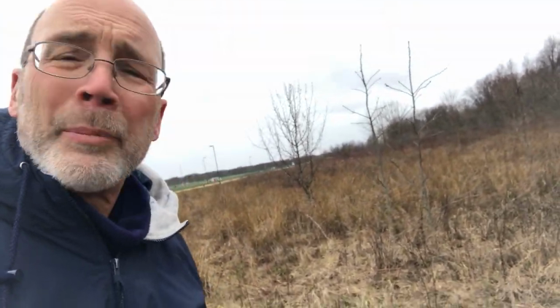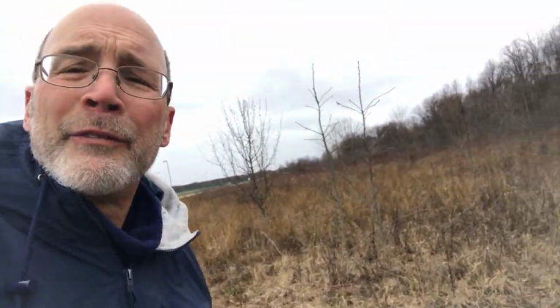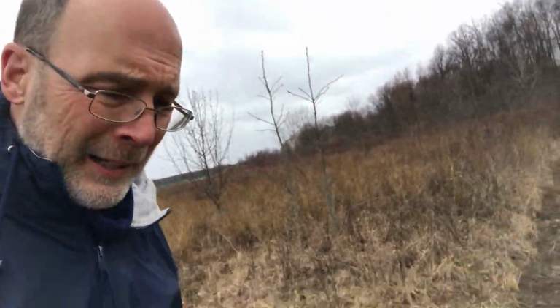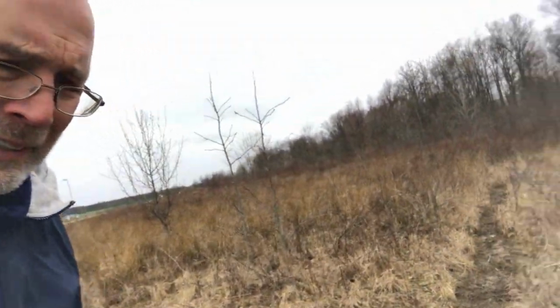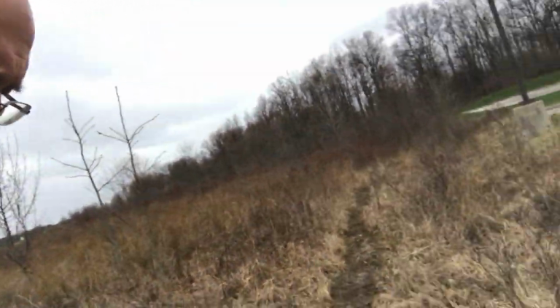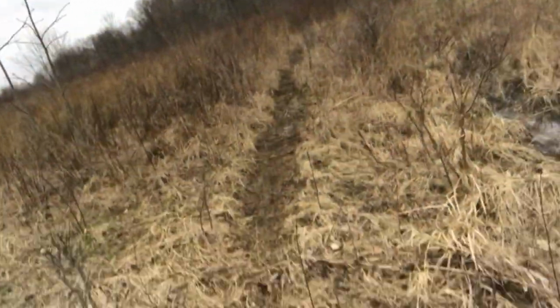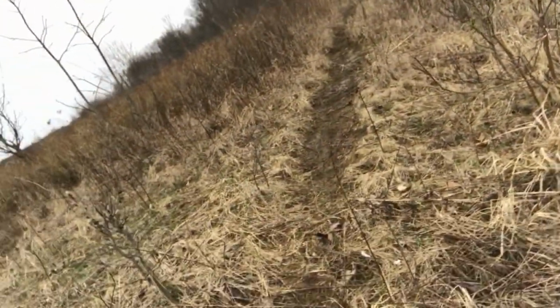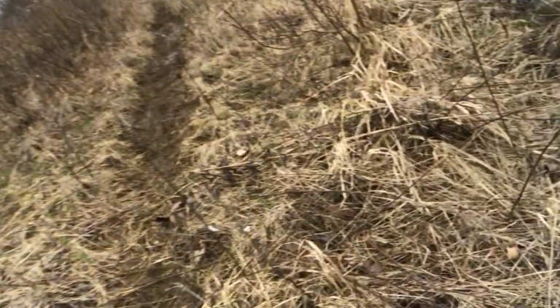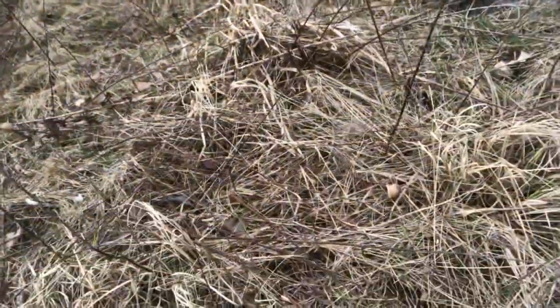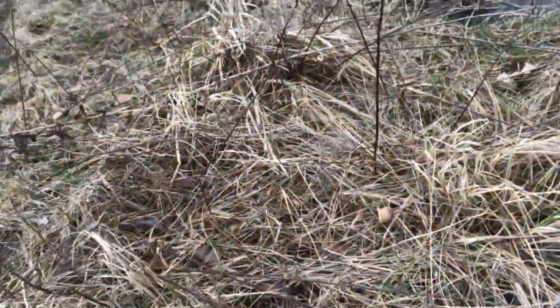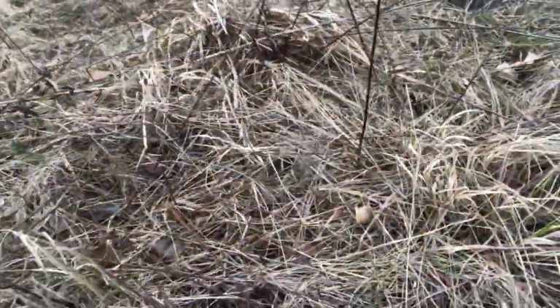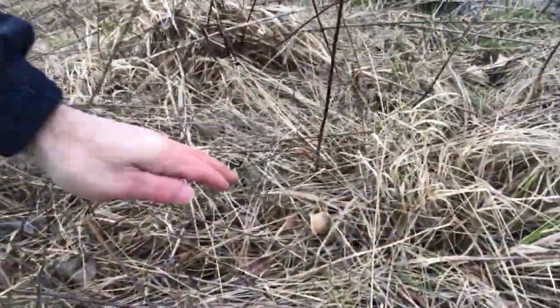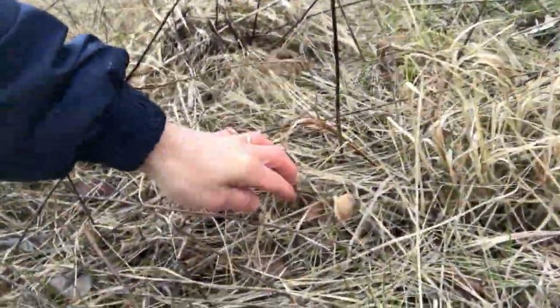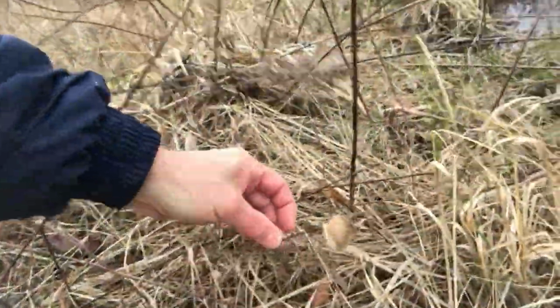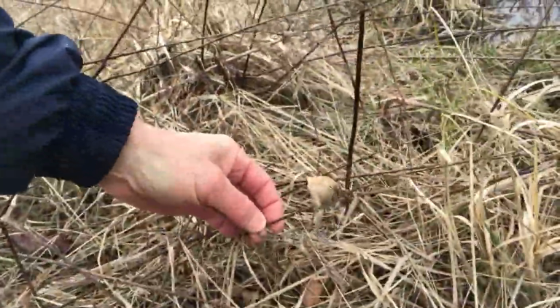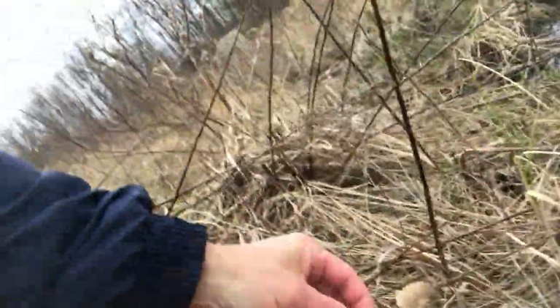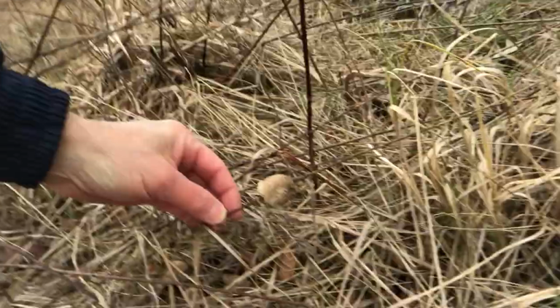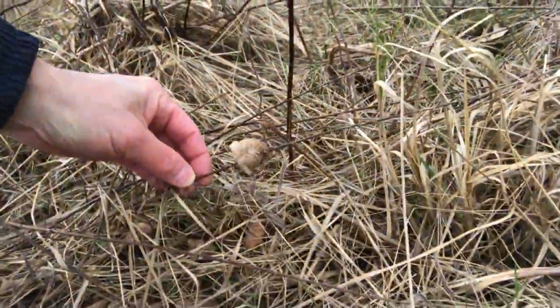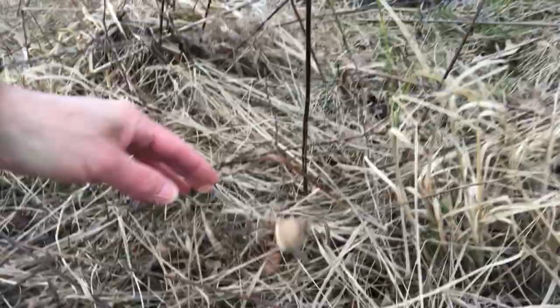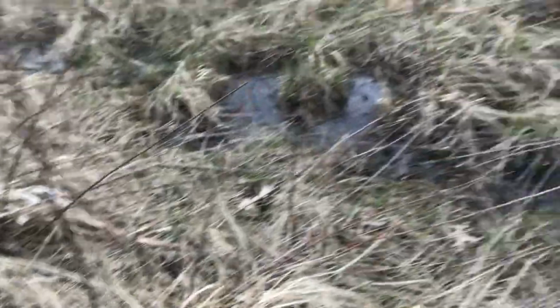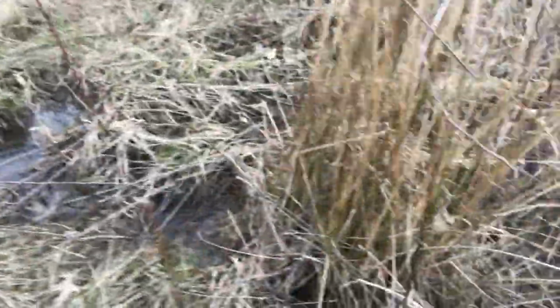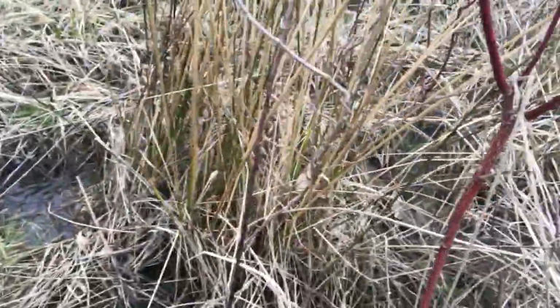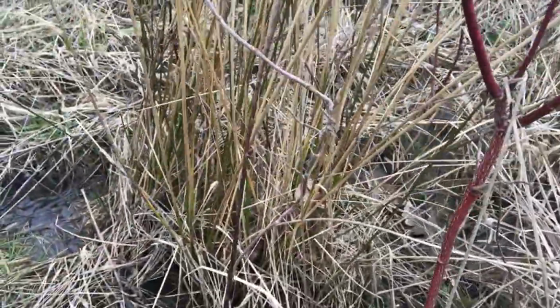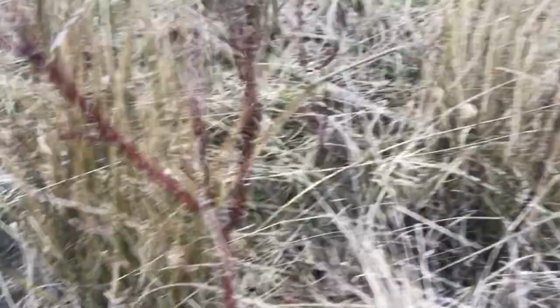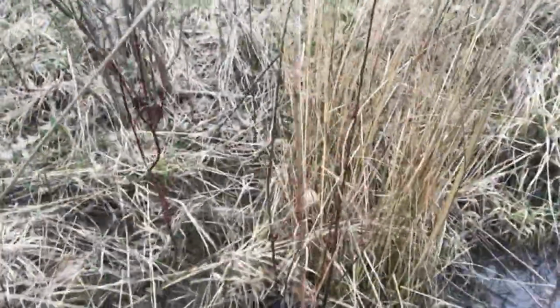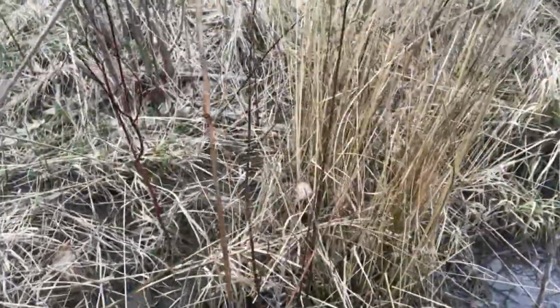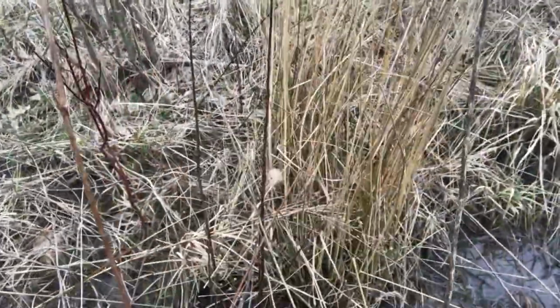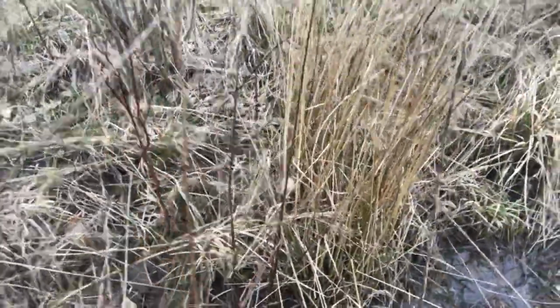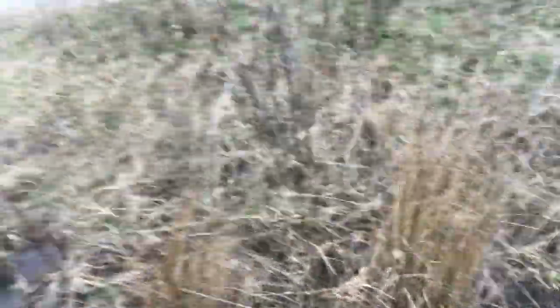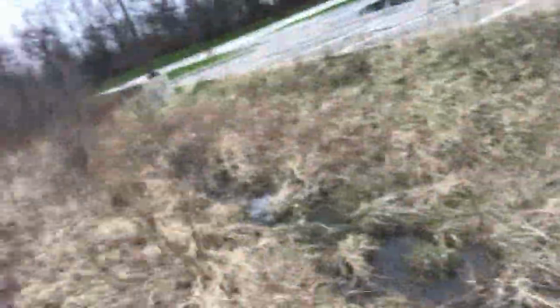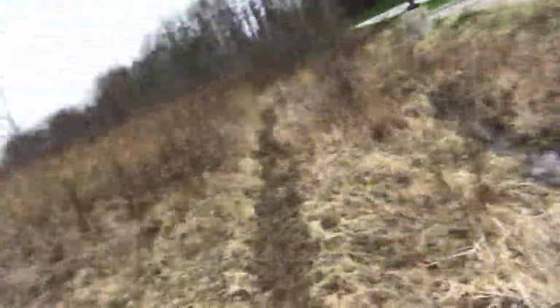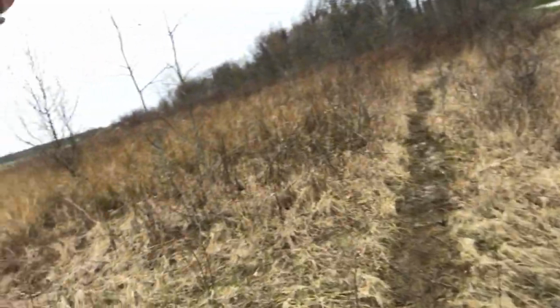Right by my feet, I've got an egg case right down here to the right. To the right, another one. But let's come back and get a little closer.